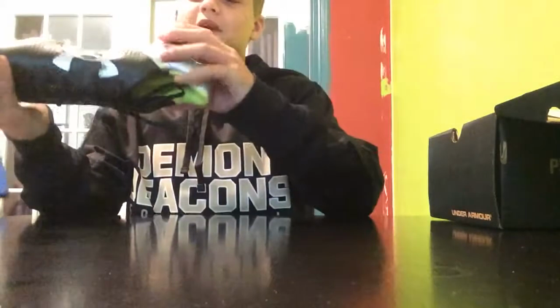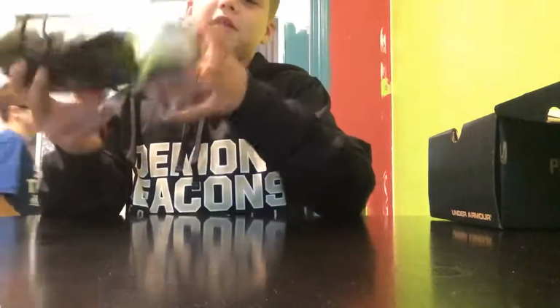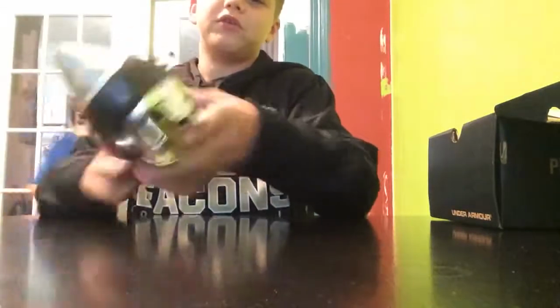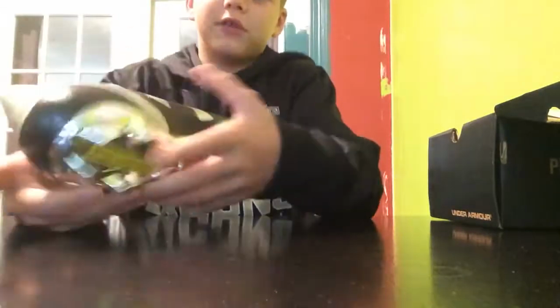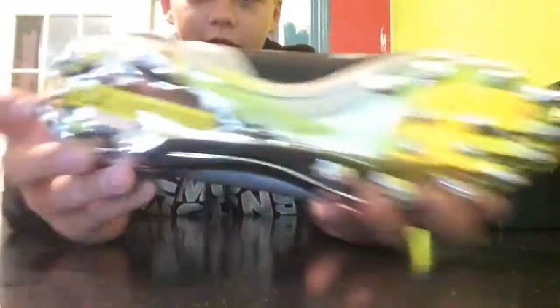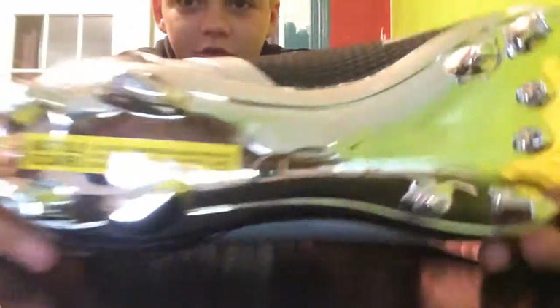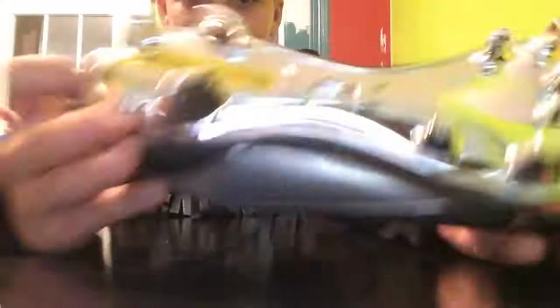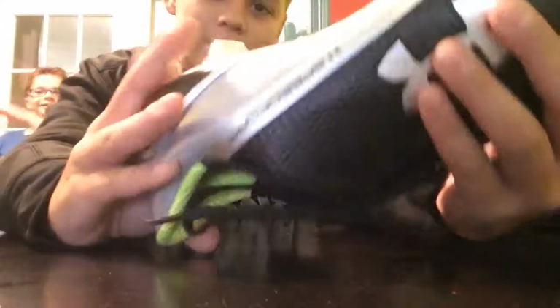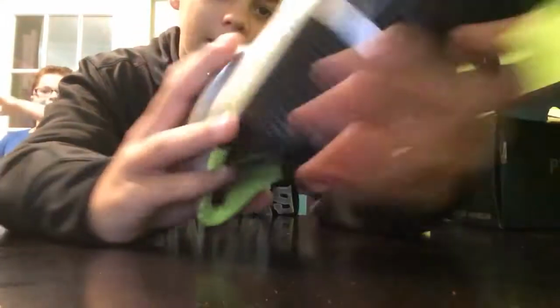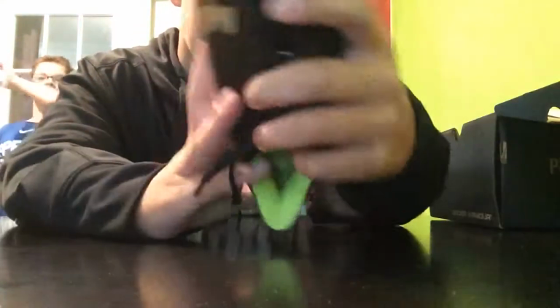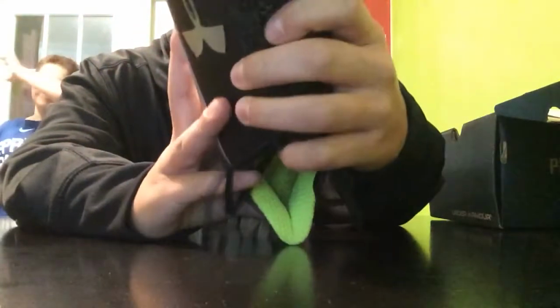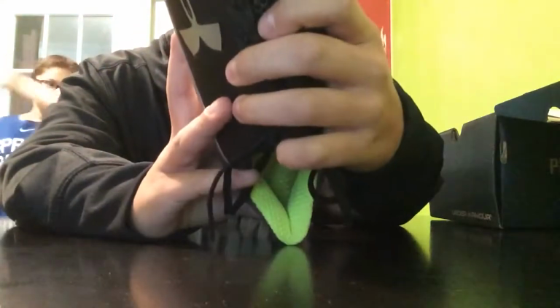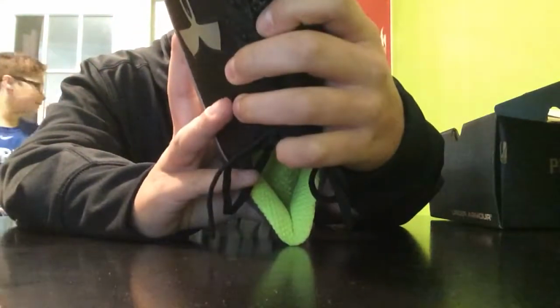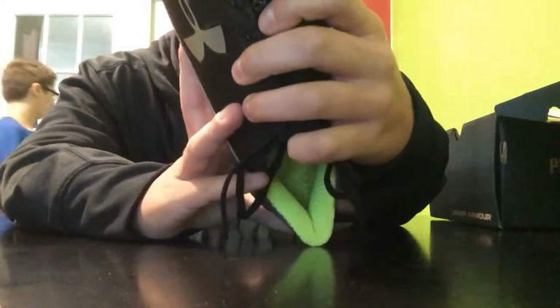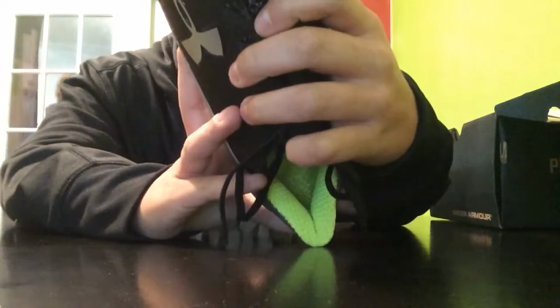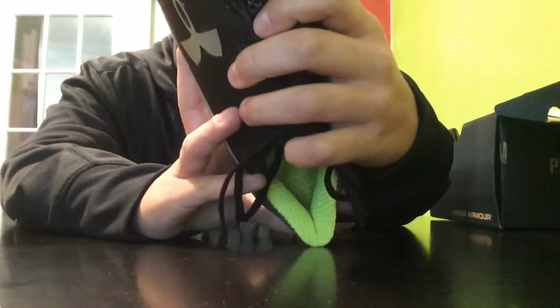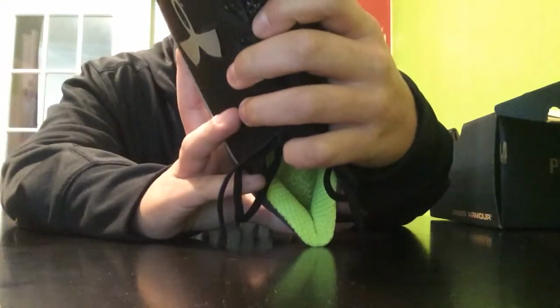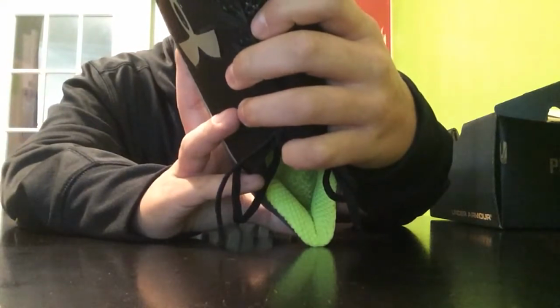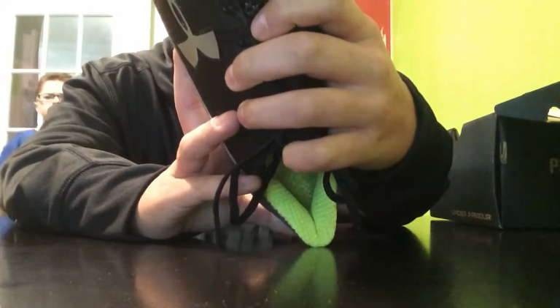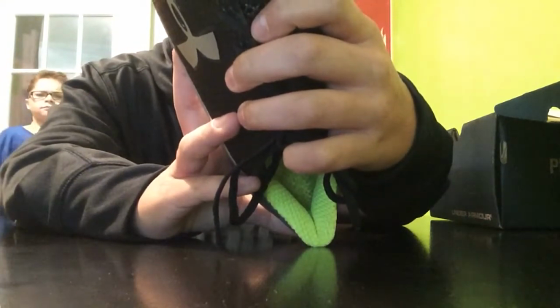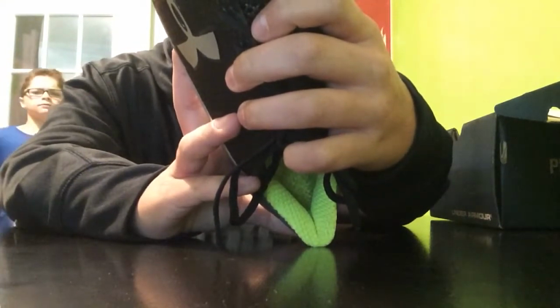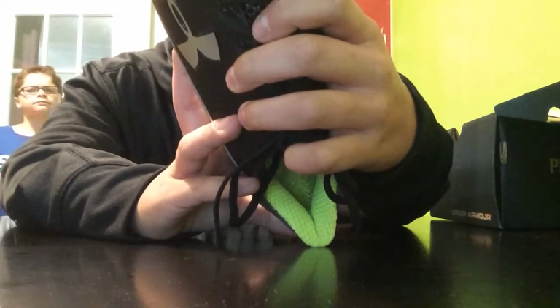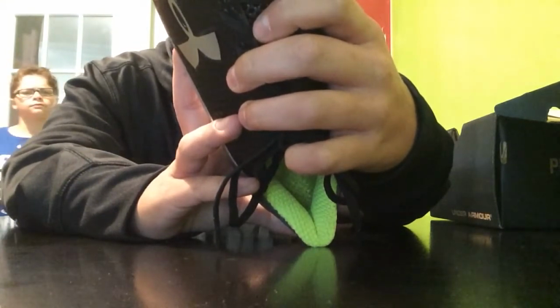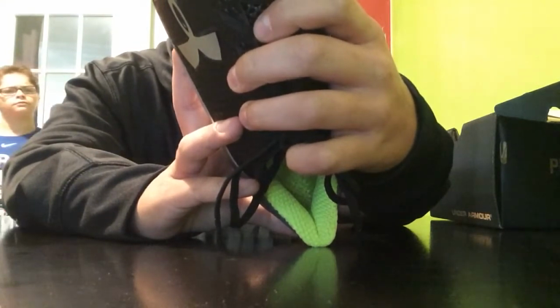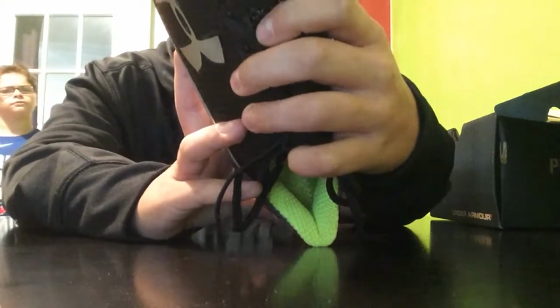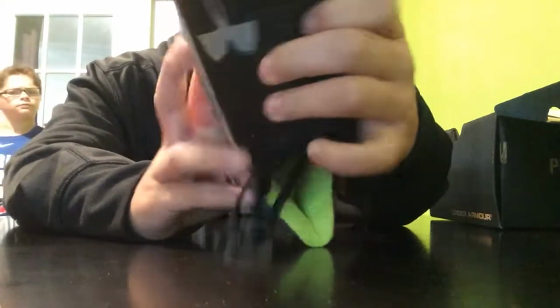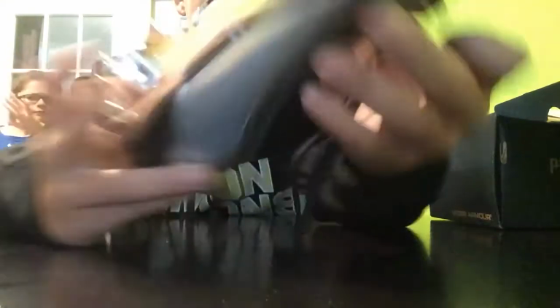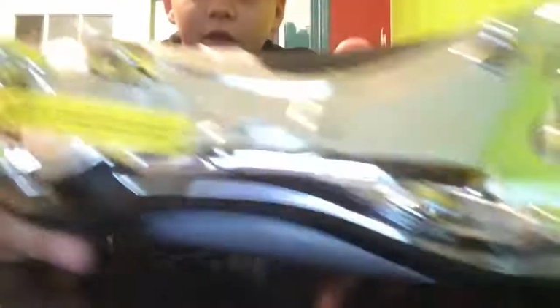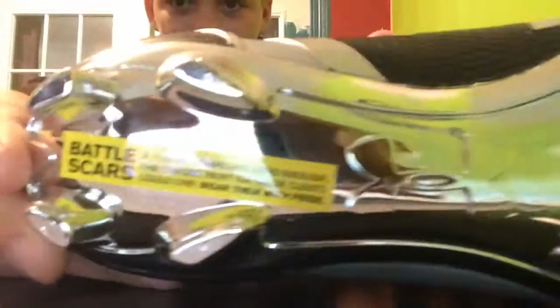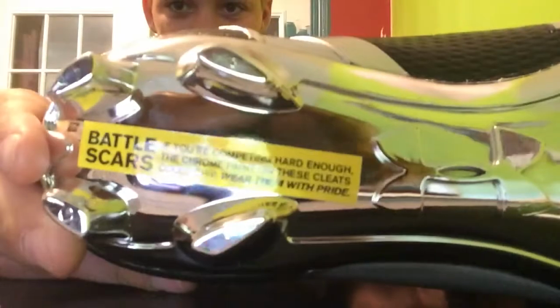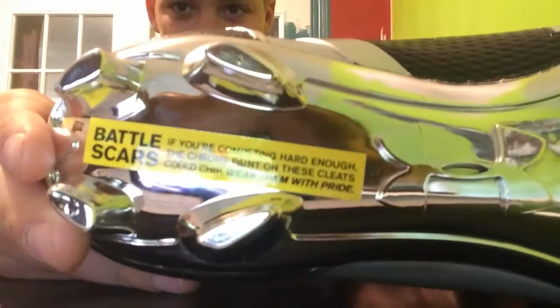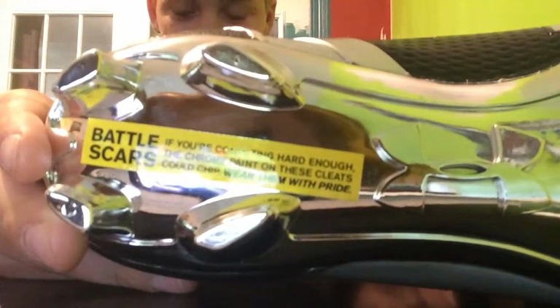And if you can read that right here, it says "Battle Scars" — if you're competing hard enough, the chrome paint on these cleats could wear, wear them with pride. That's that little thing right there.